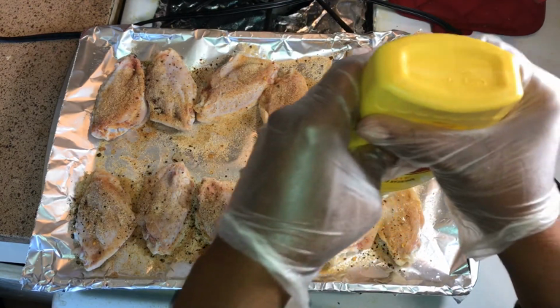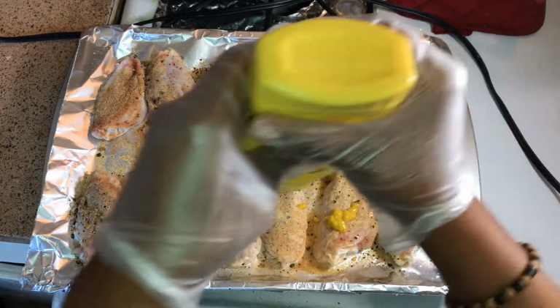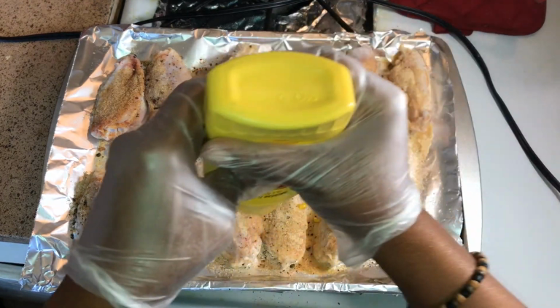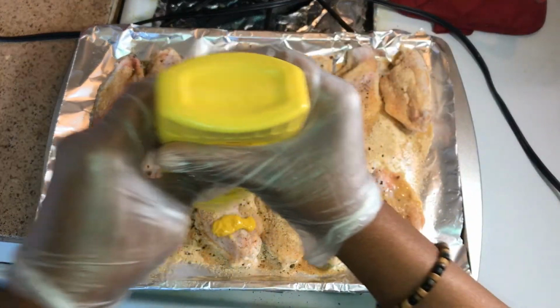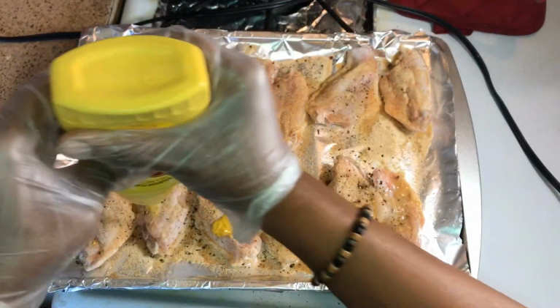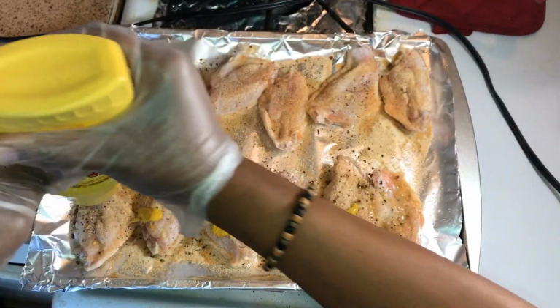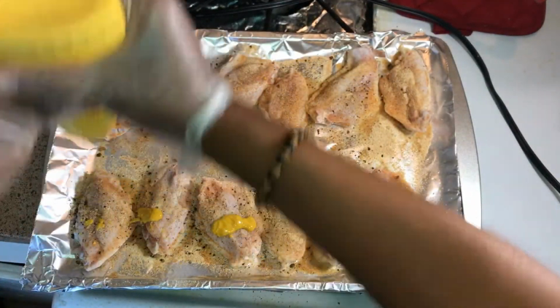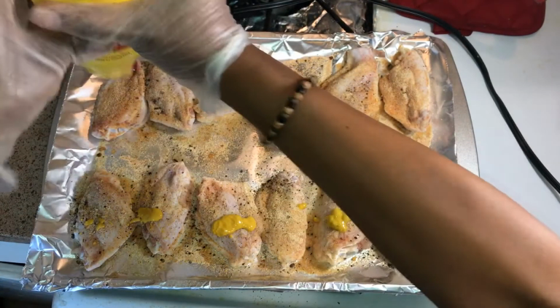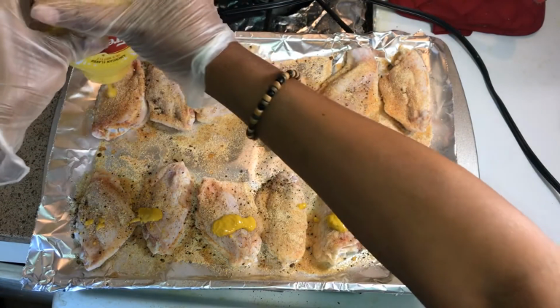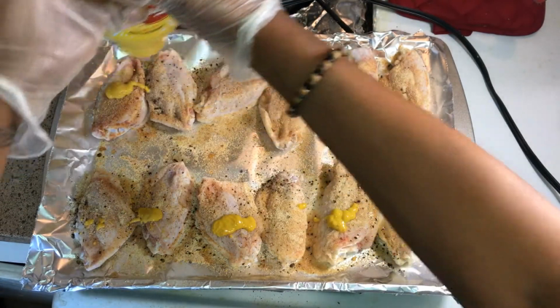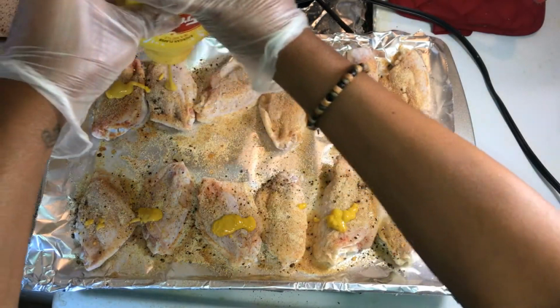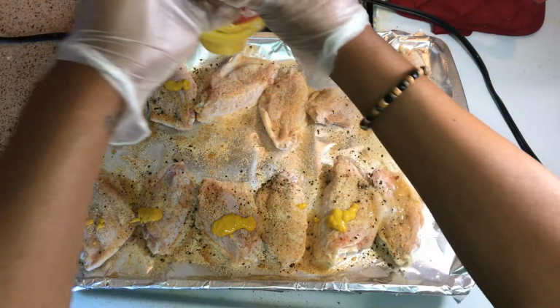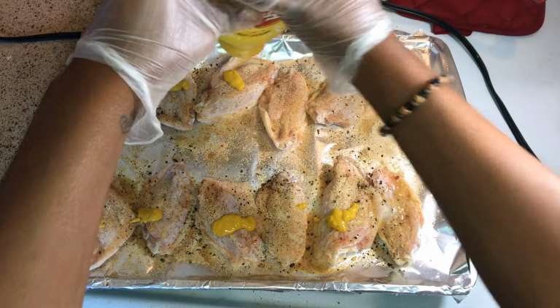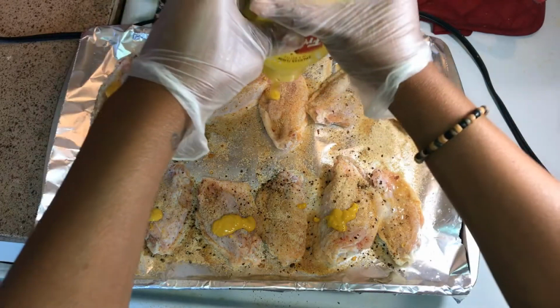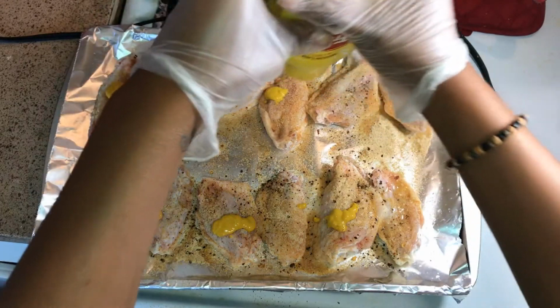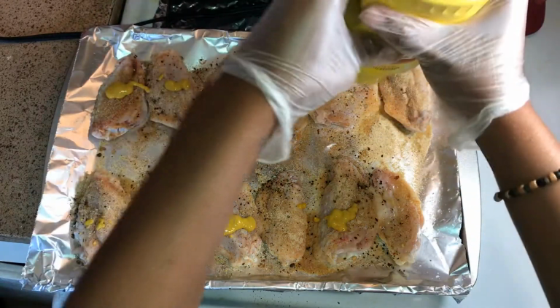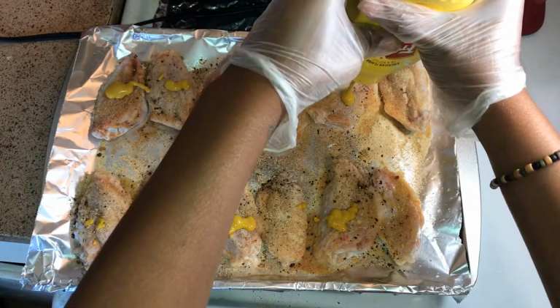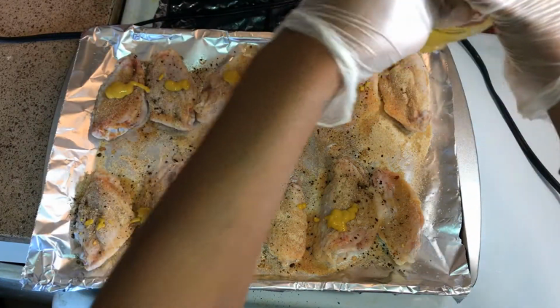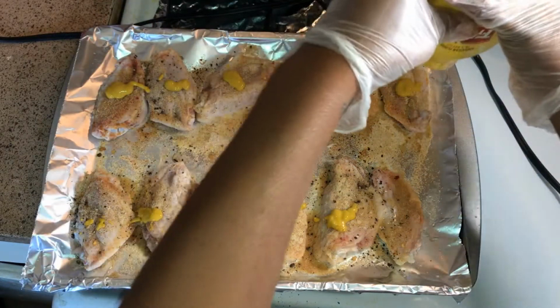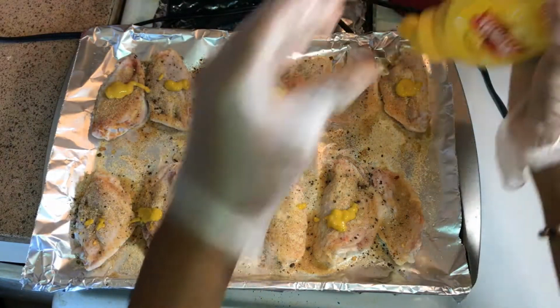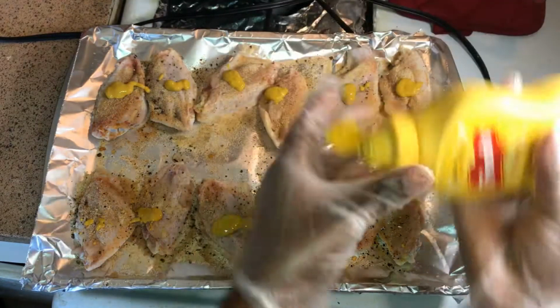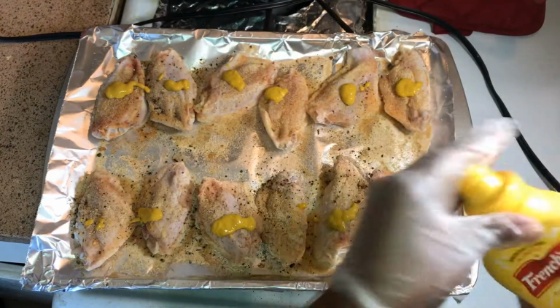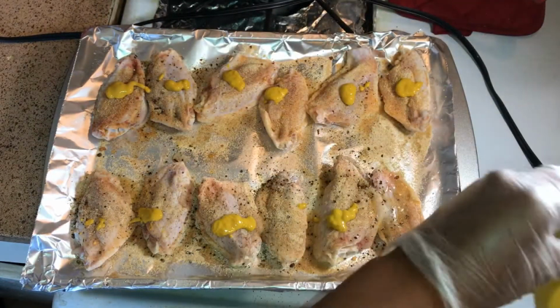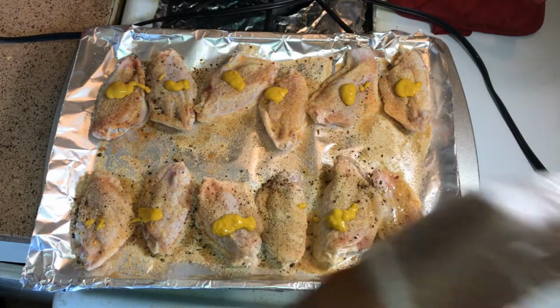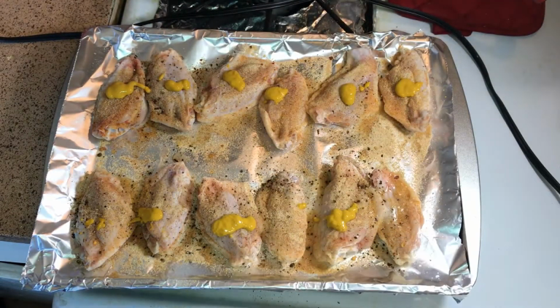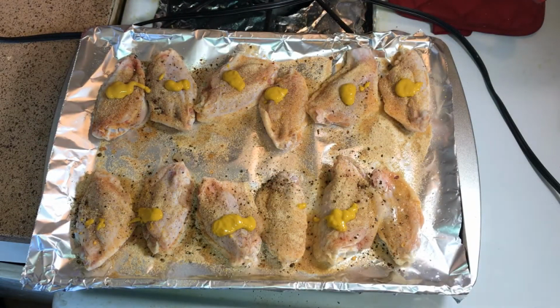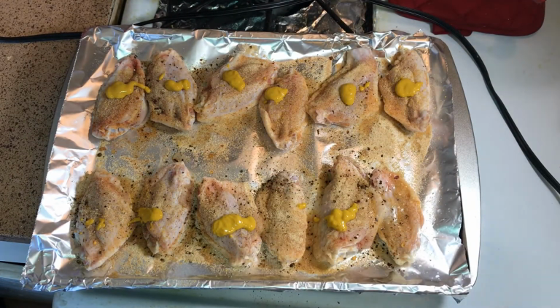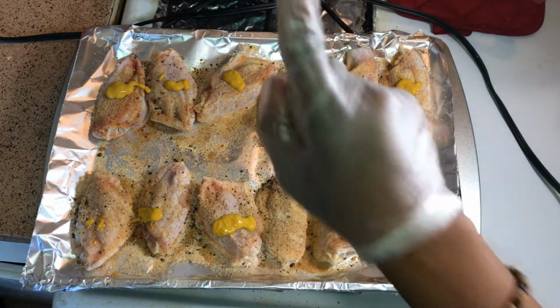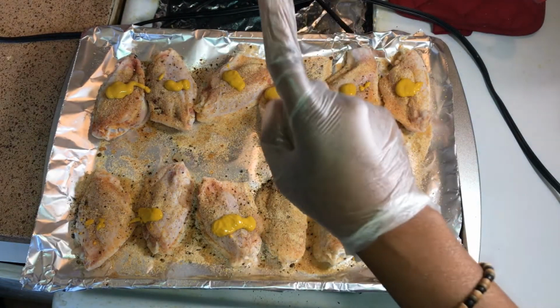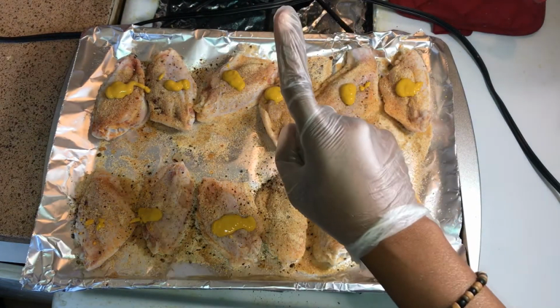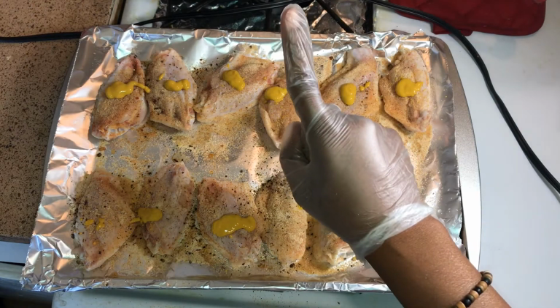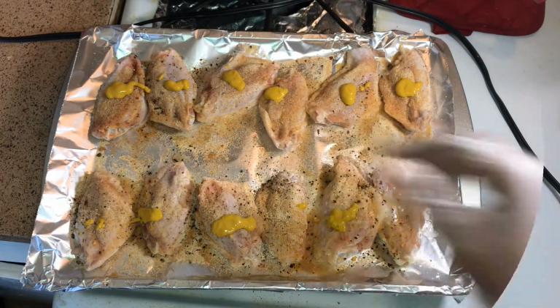That seasoning must have acted like it didn't want to come out, so that's why there's no dot on that one — it took forever to come out.